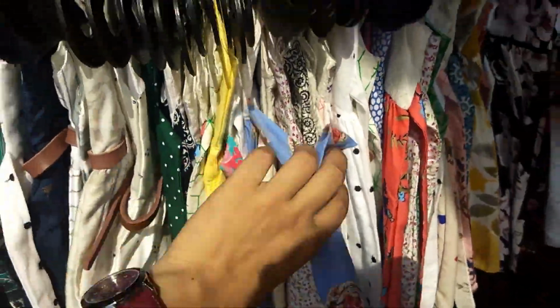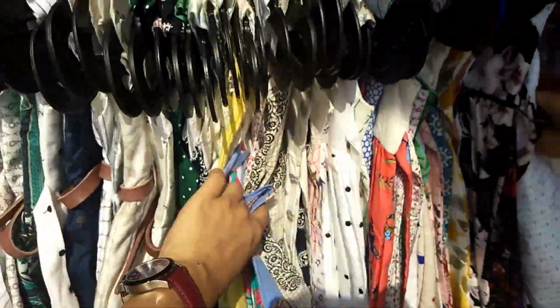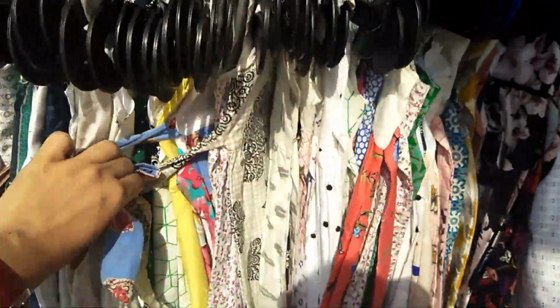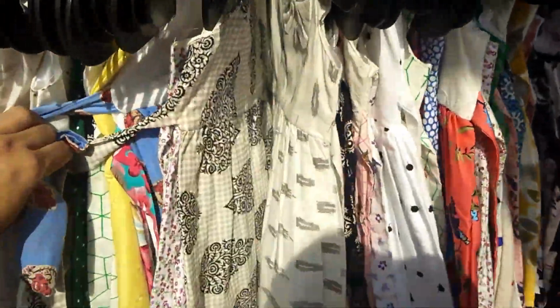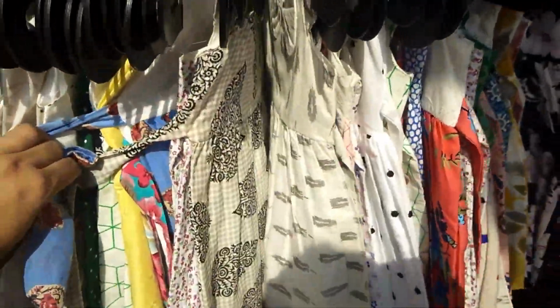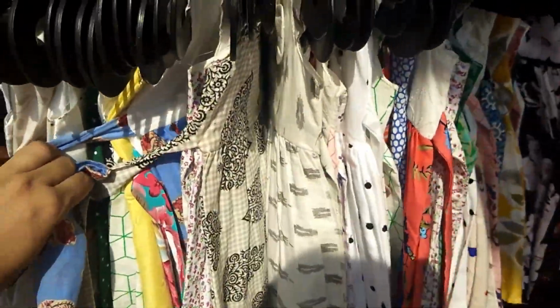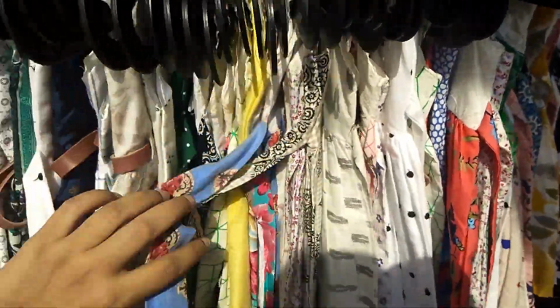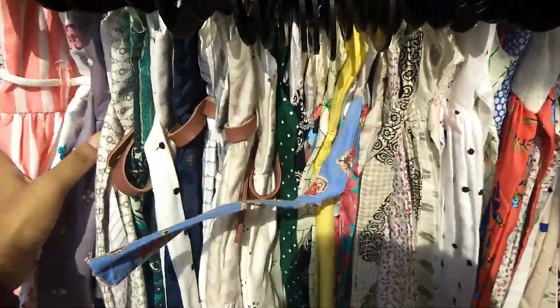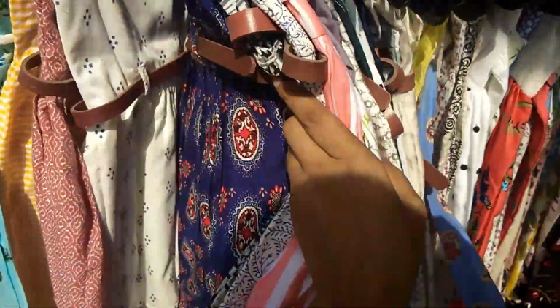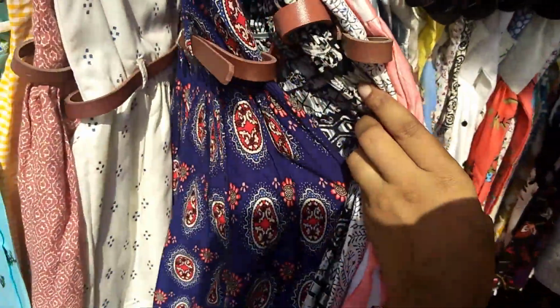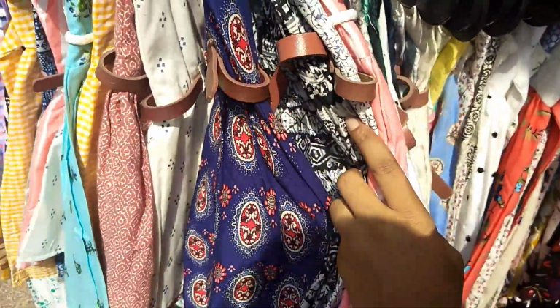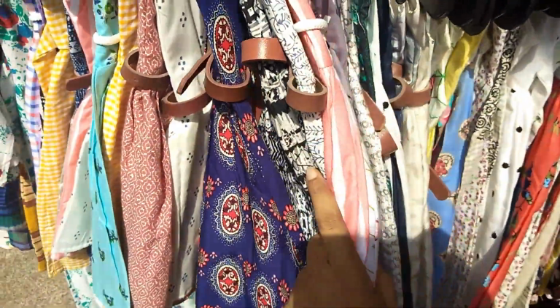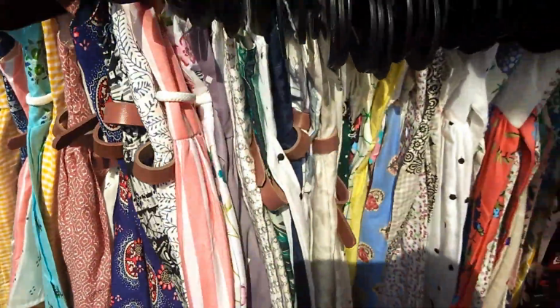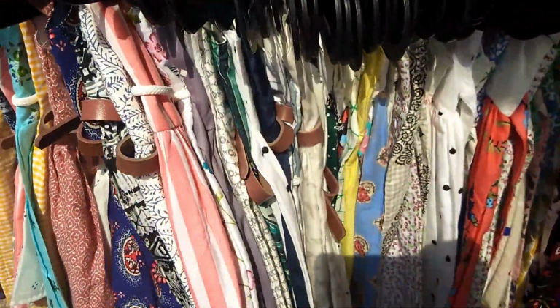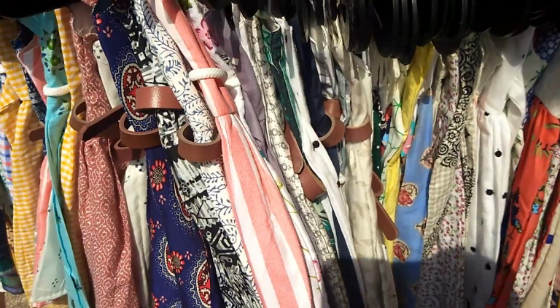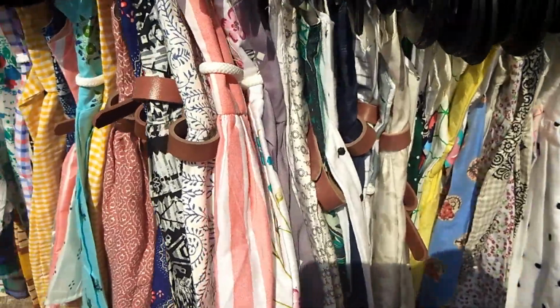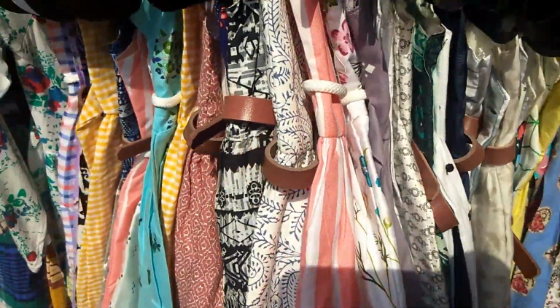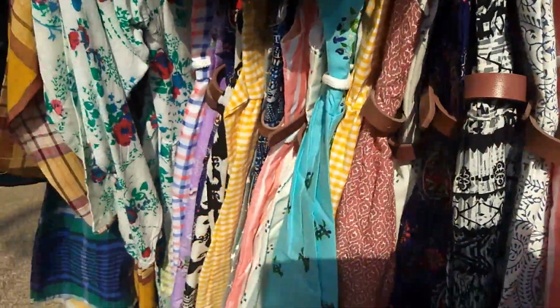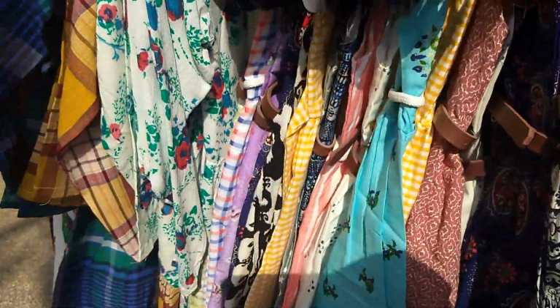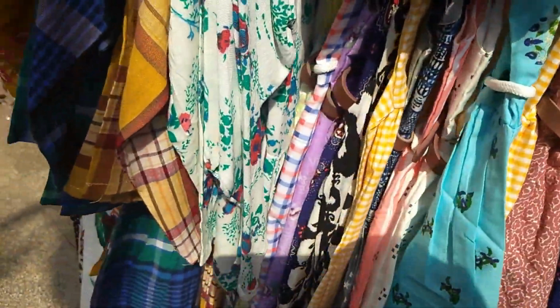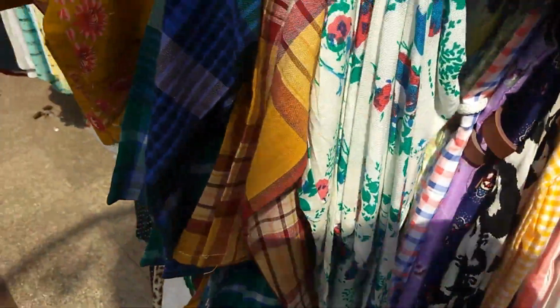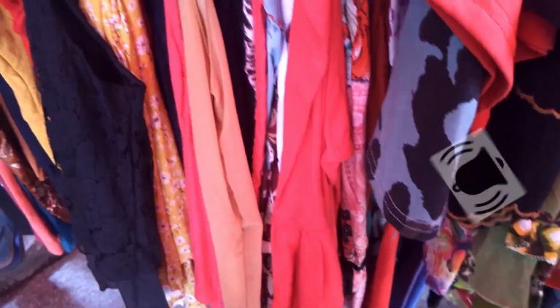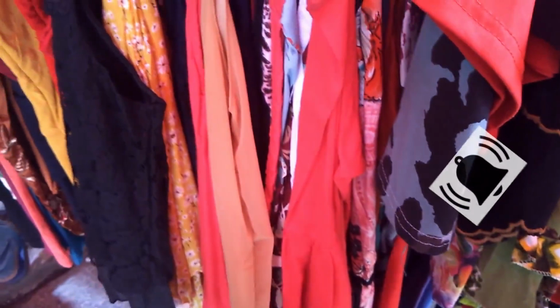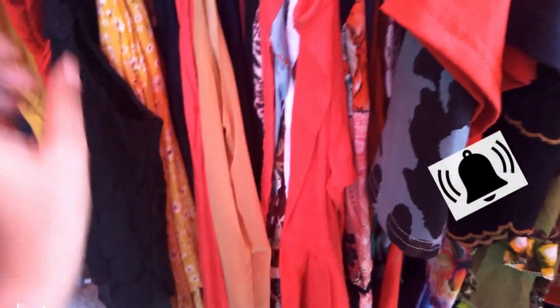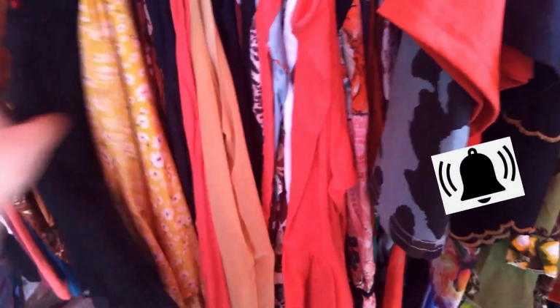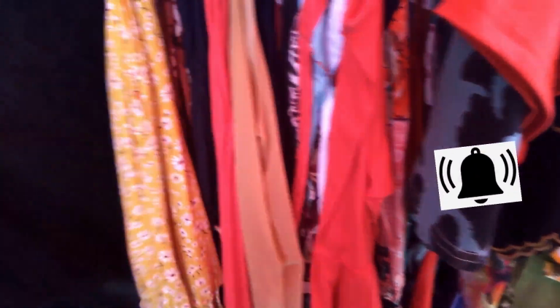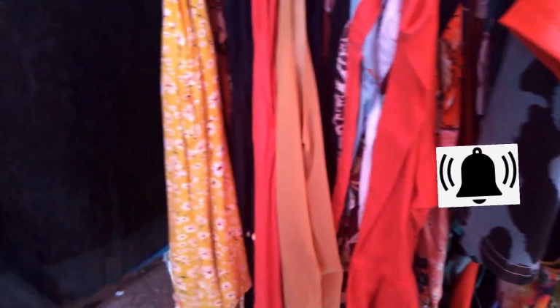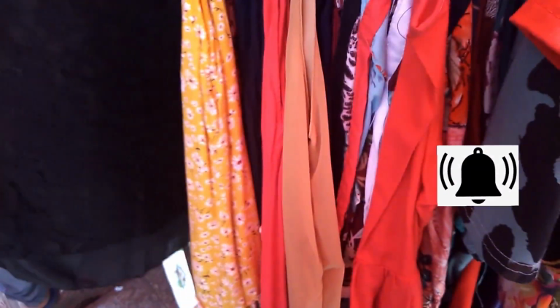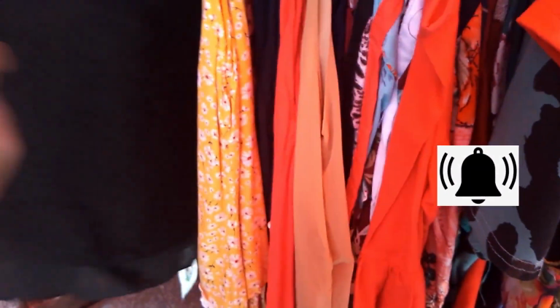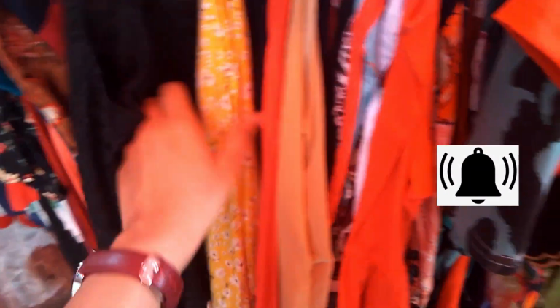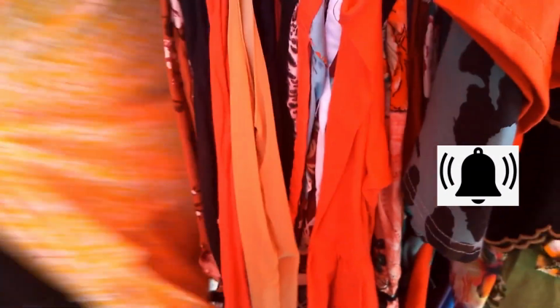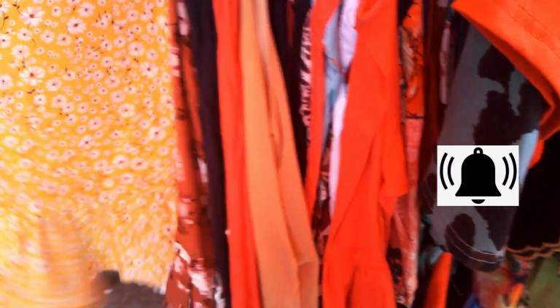These are kids' dresses. They were very cute and of nice quality.